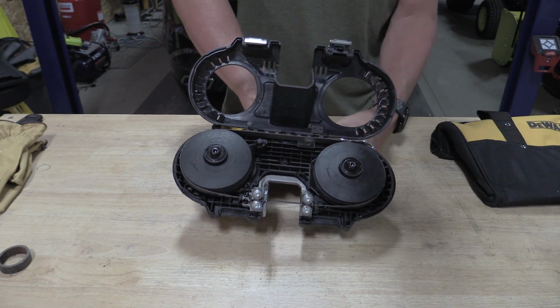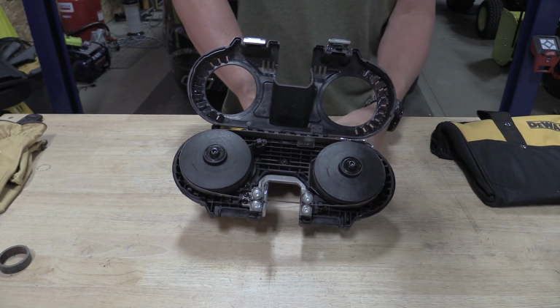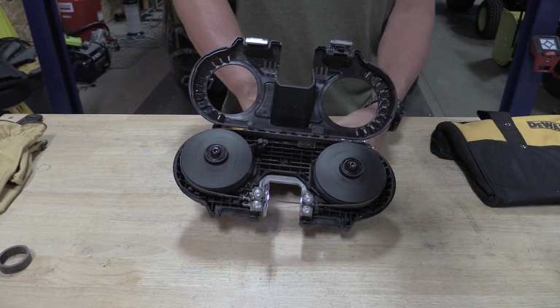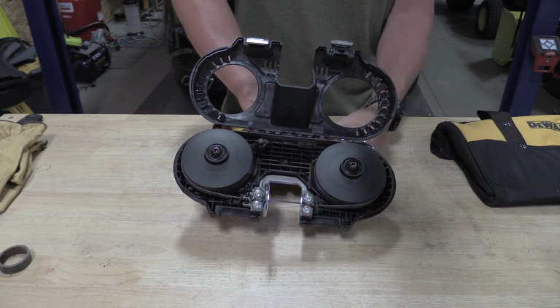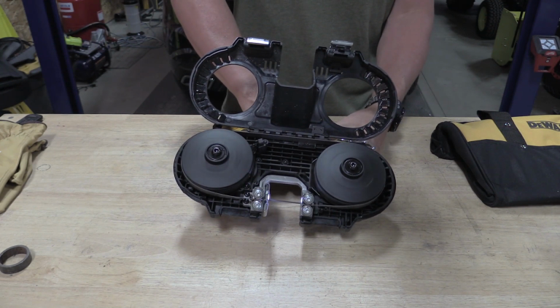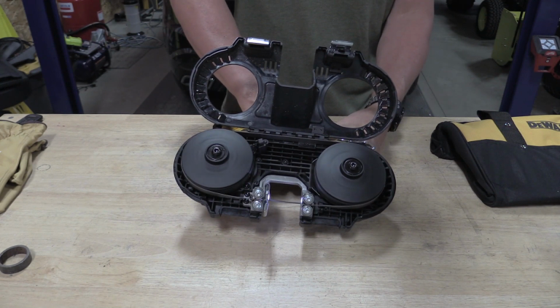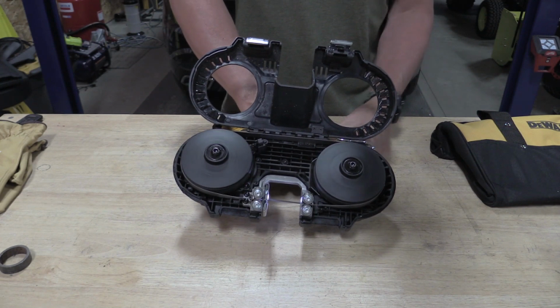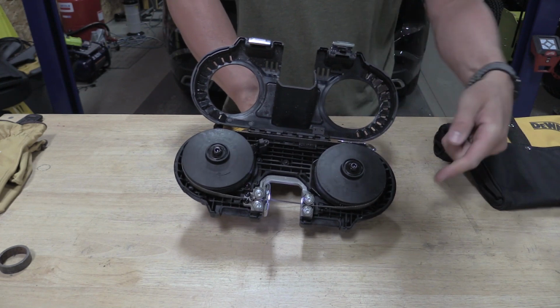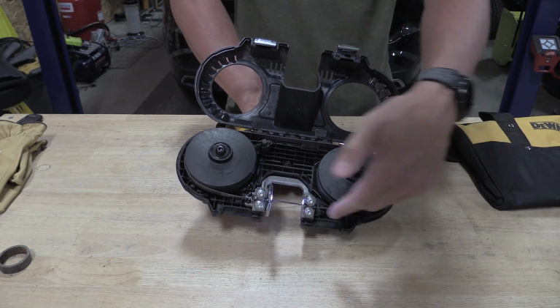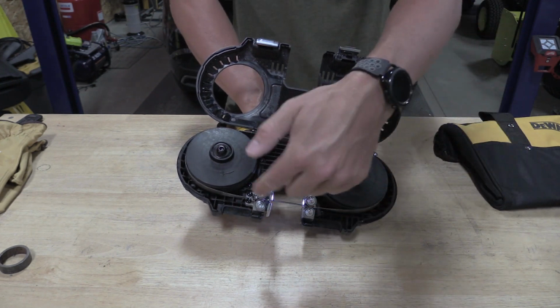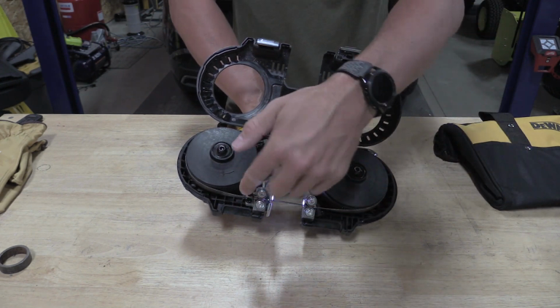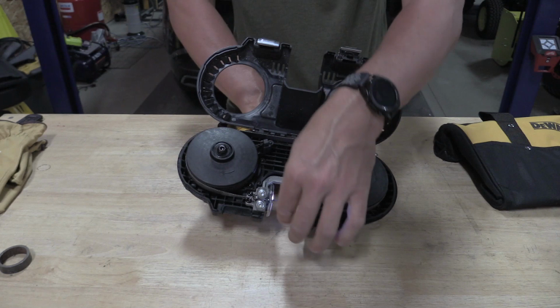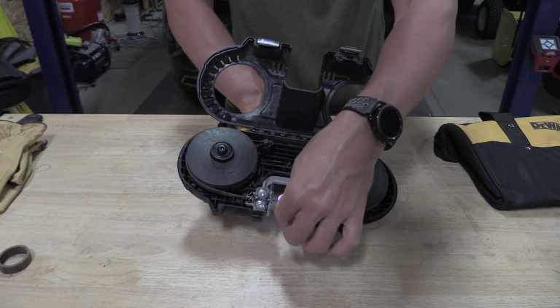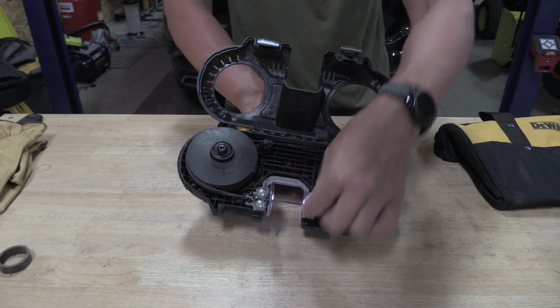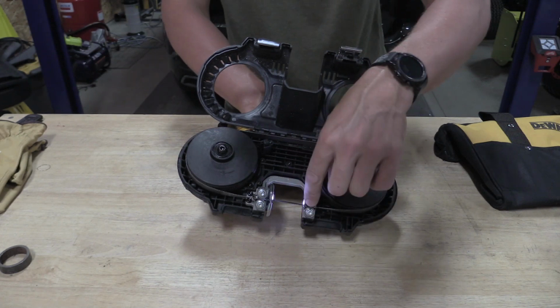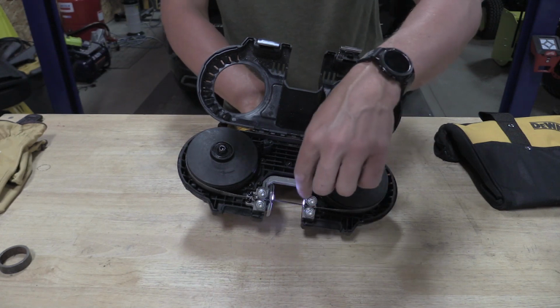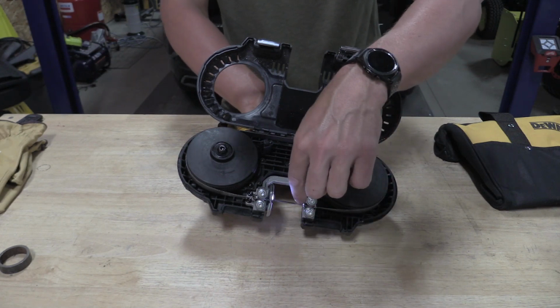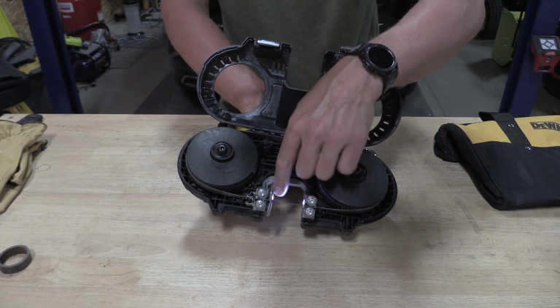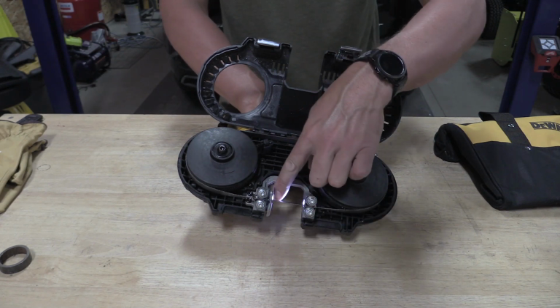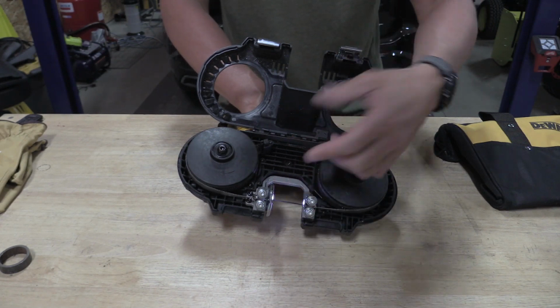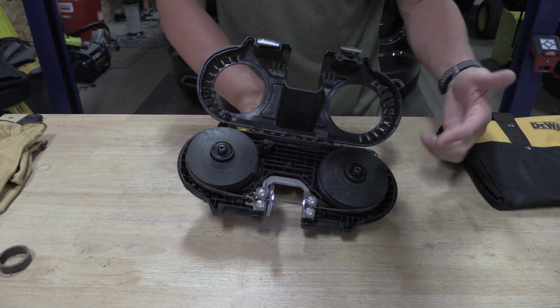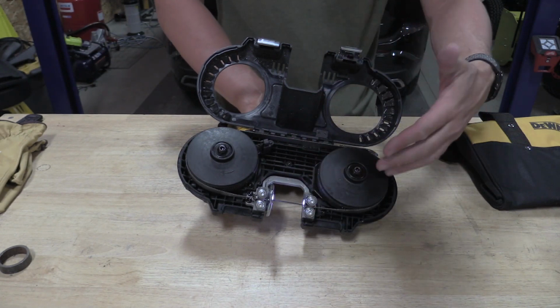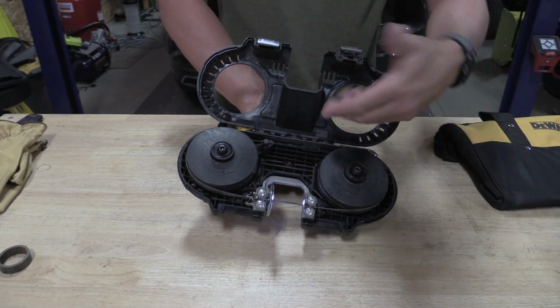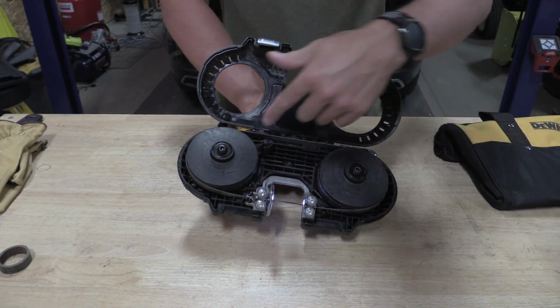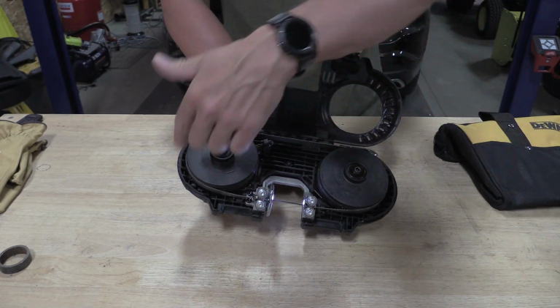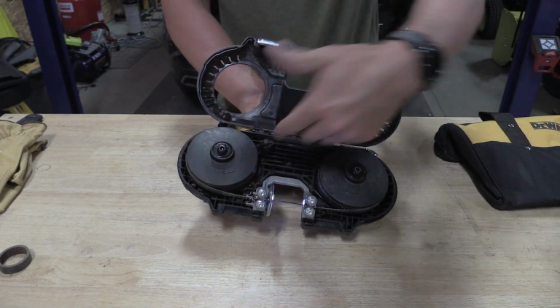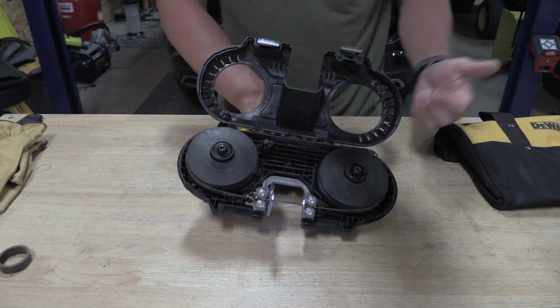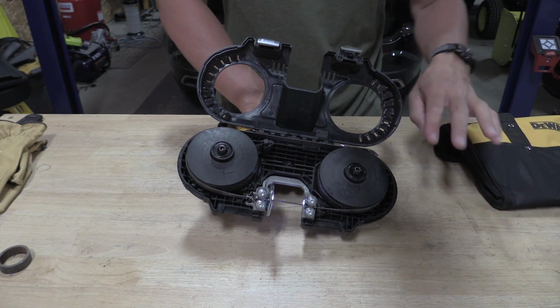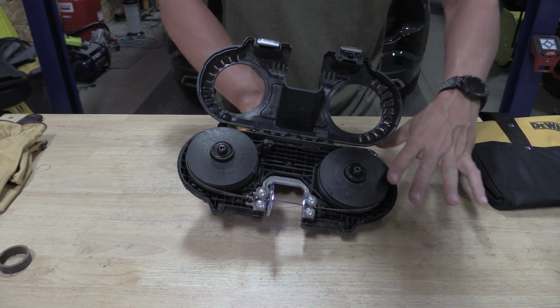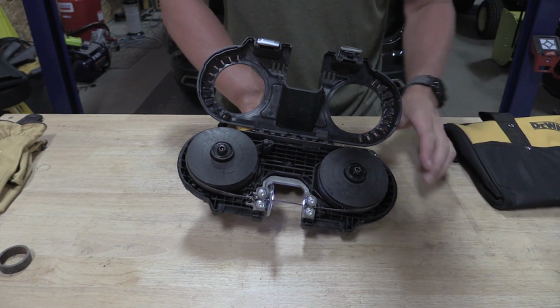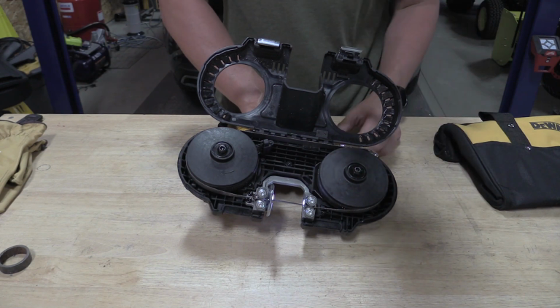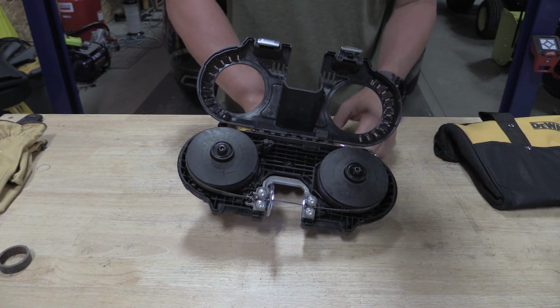We're going to give it a go. Everything is tracking right — we want just a little bit of tension on those bearings in the back for guides. Everything is riding on the rubber. Life is good here.